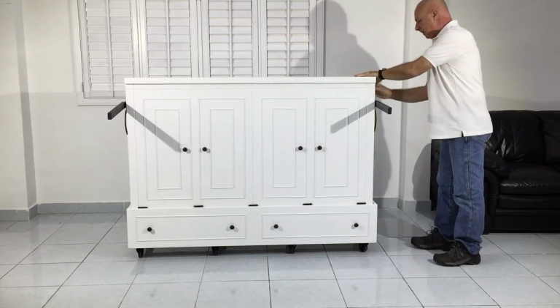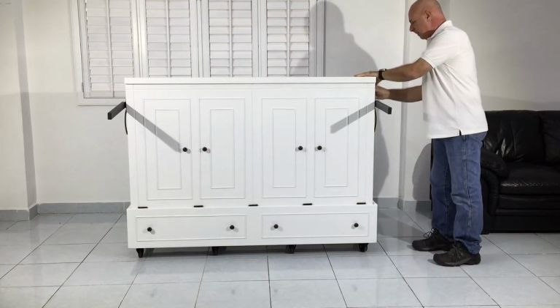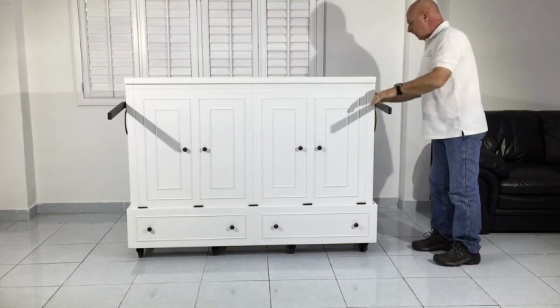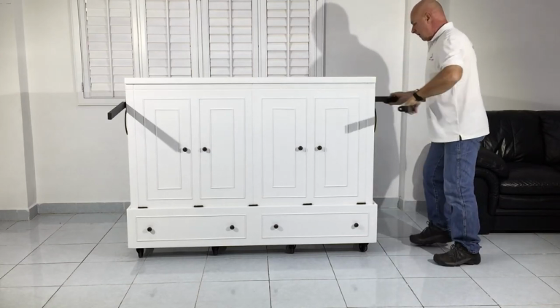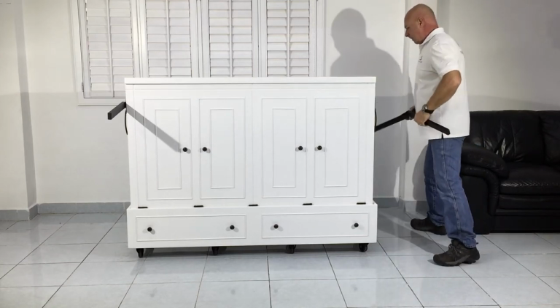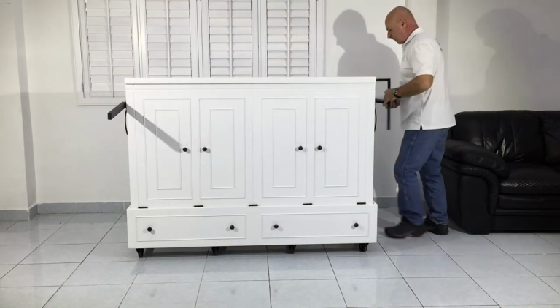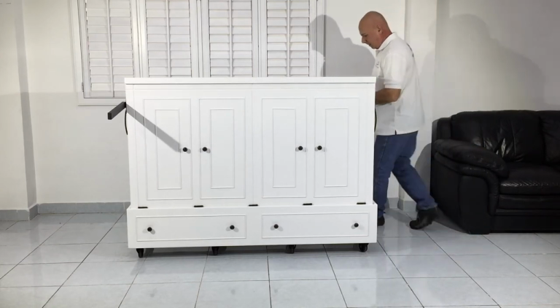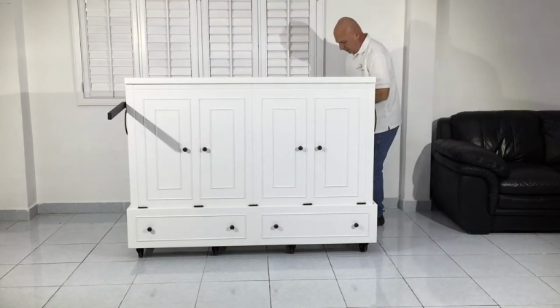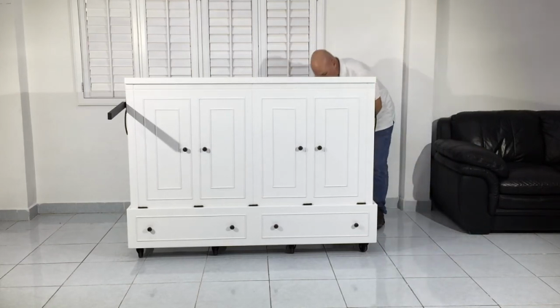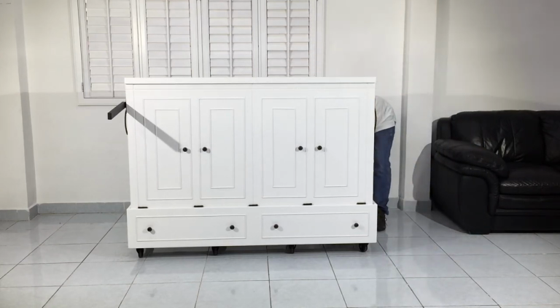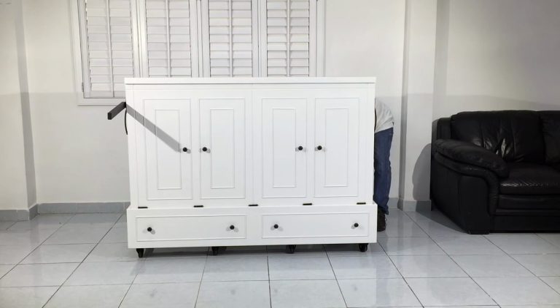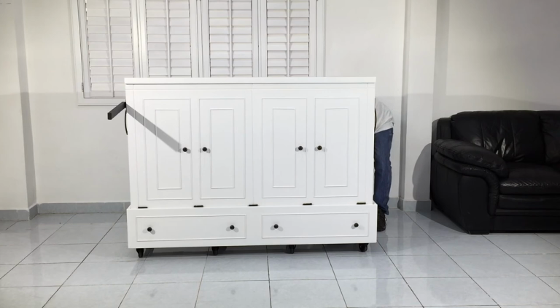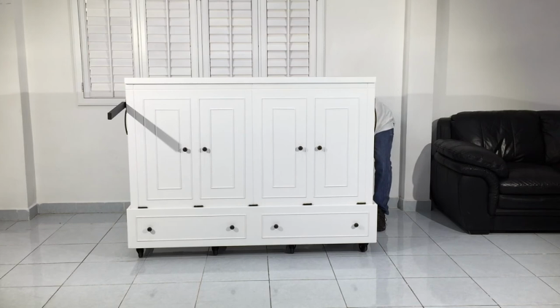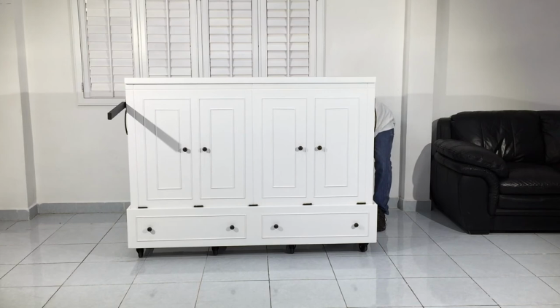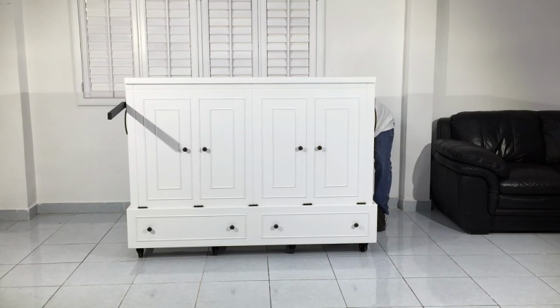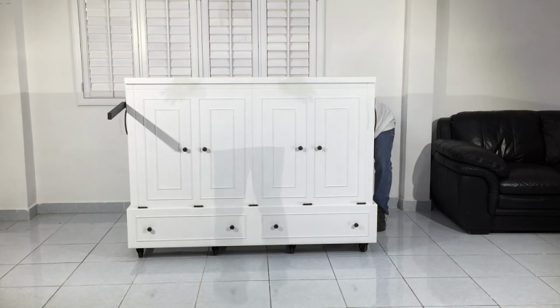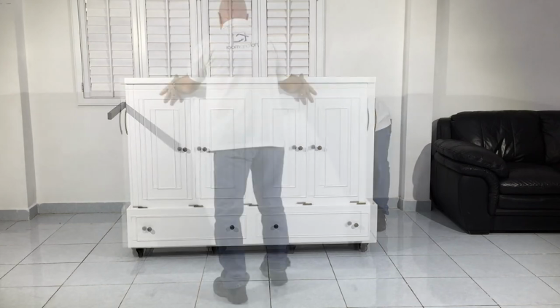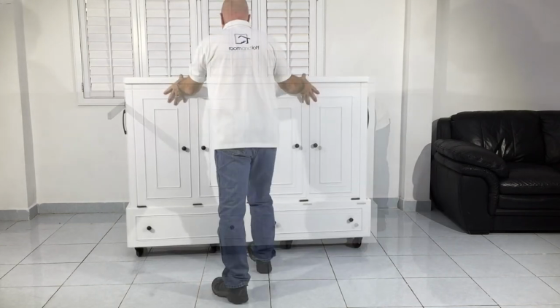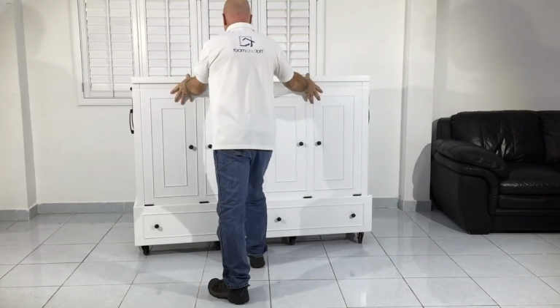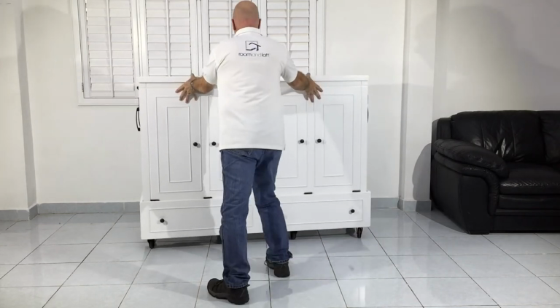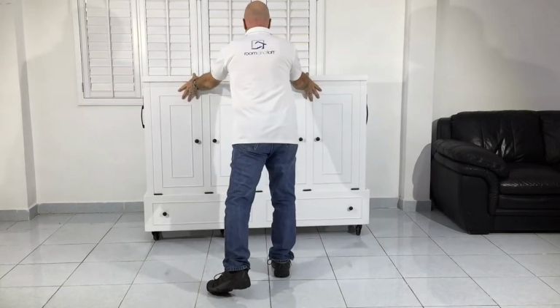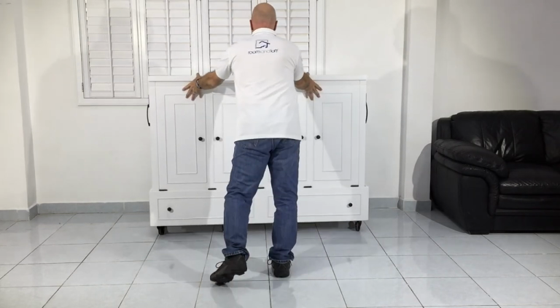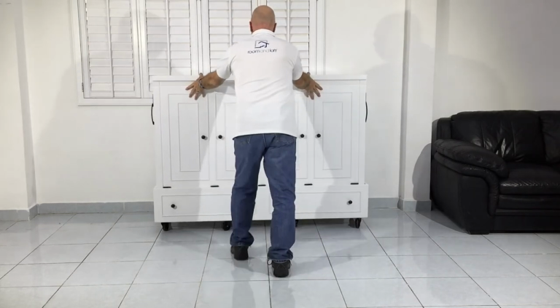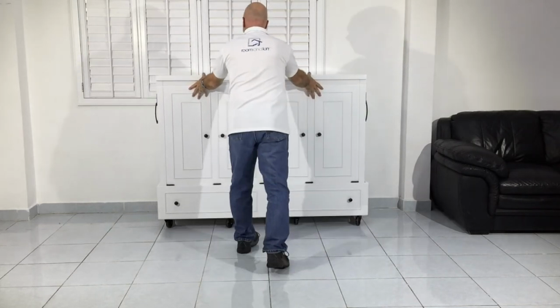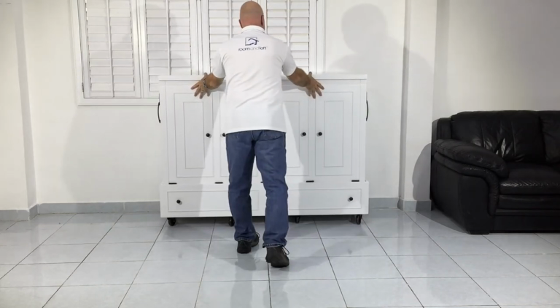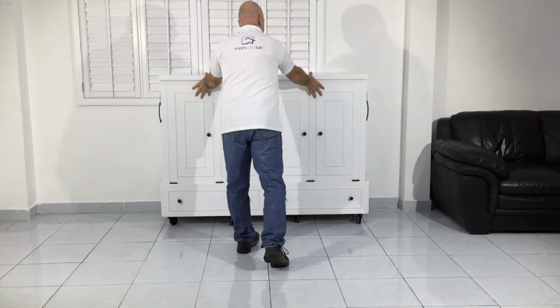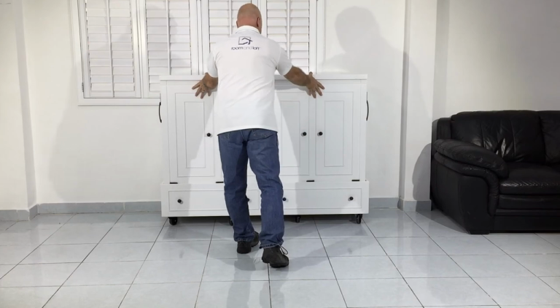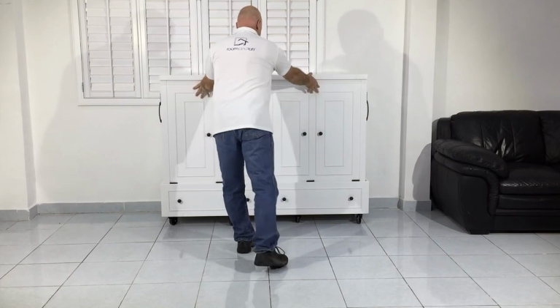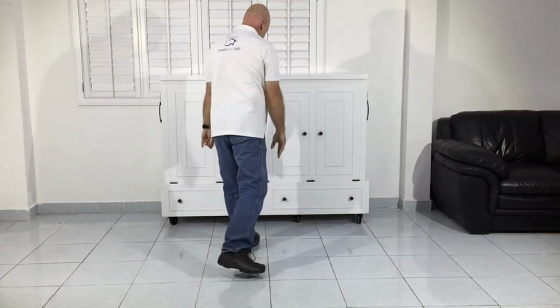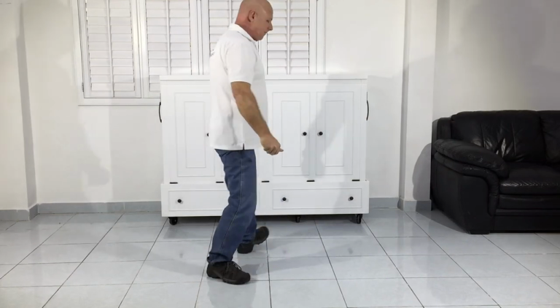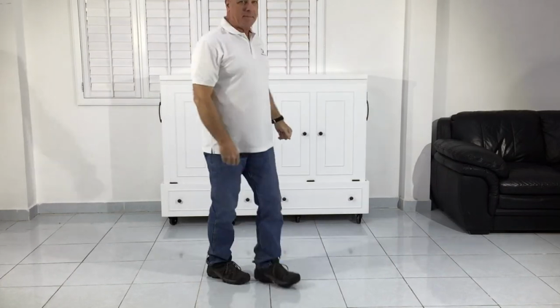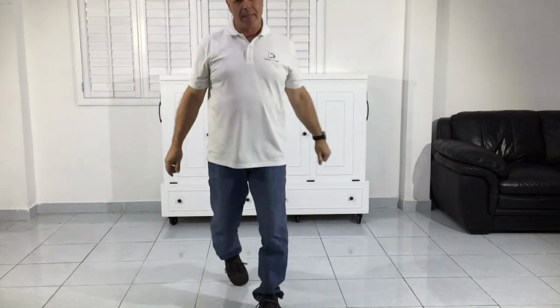Remove the legs and replace them into the storage channels located on the lower back side of your extra bed, and roll the extra bed back into its original position against the wall. That's all there is to it.